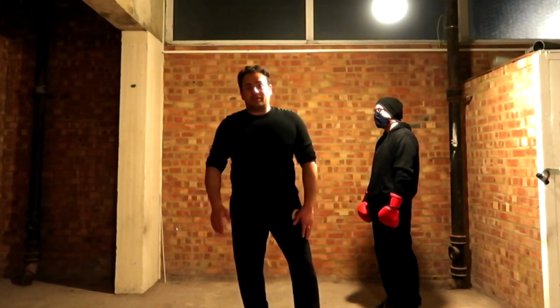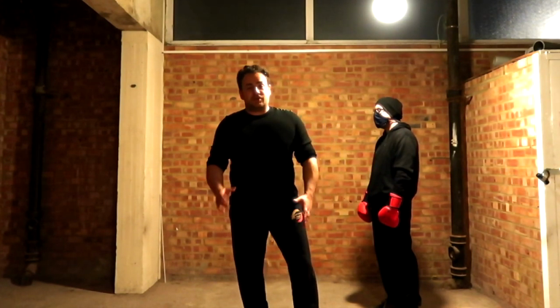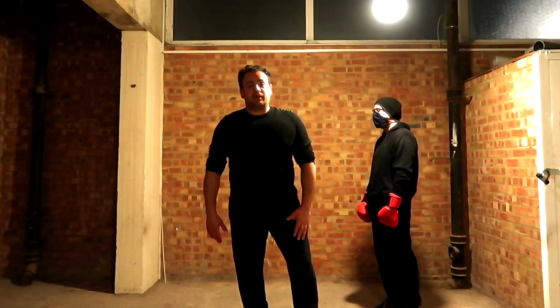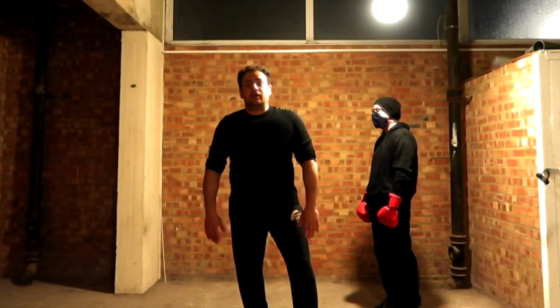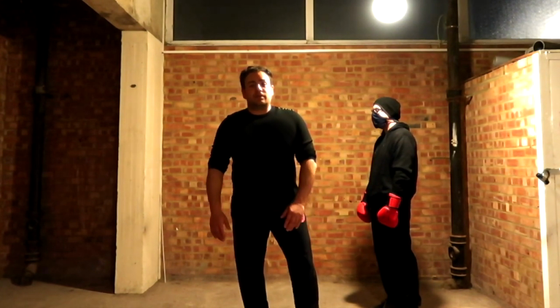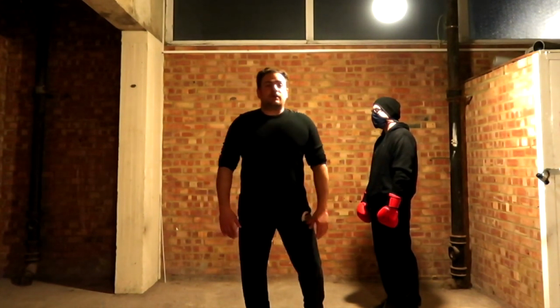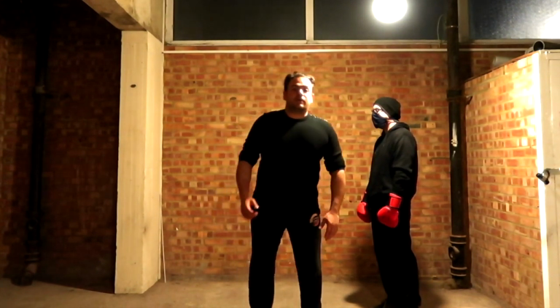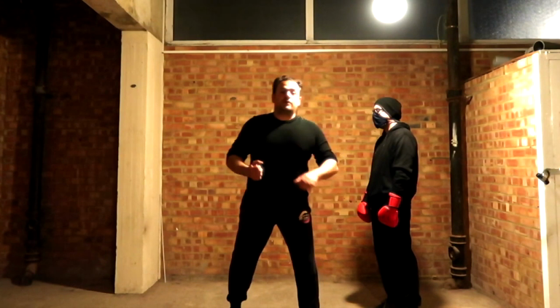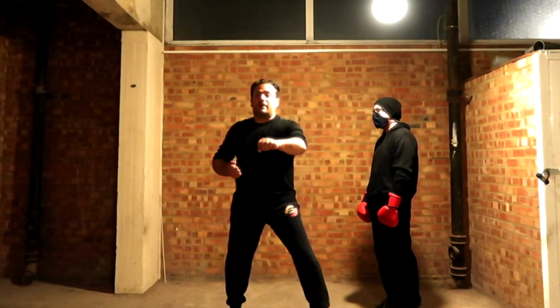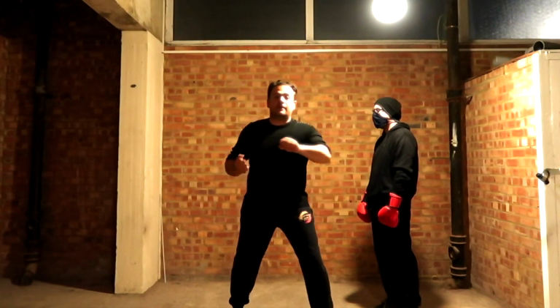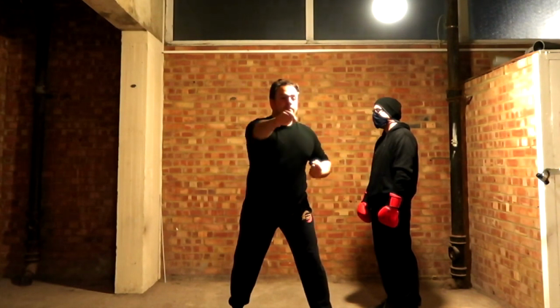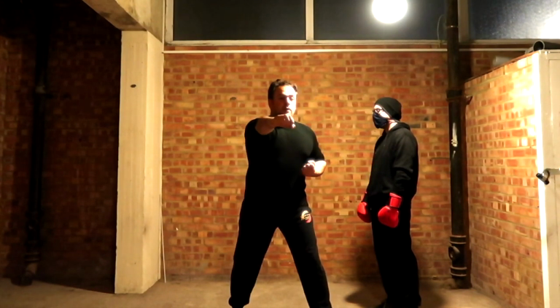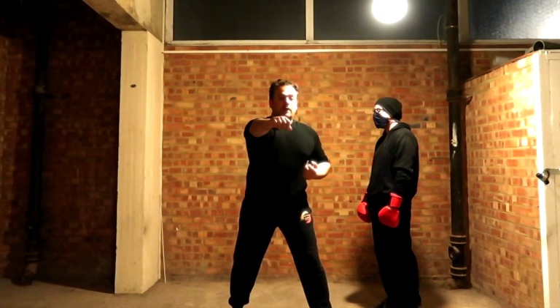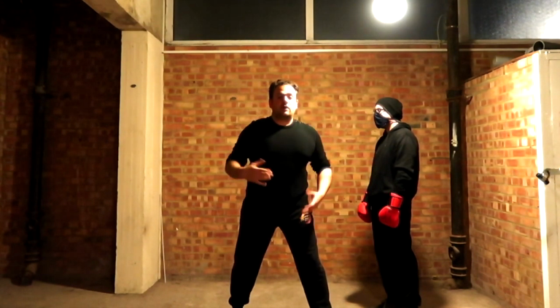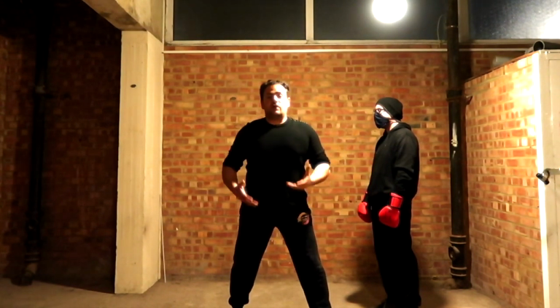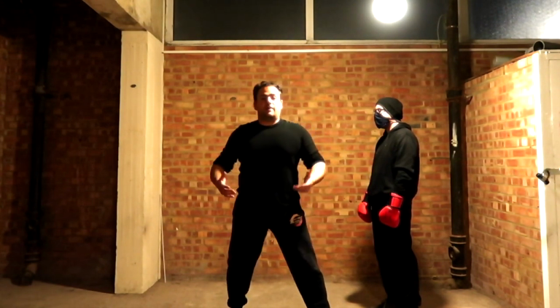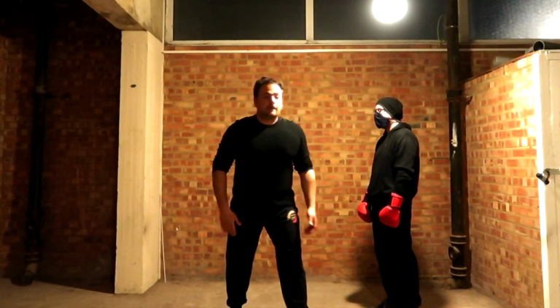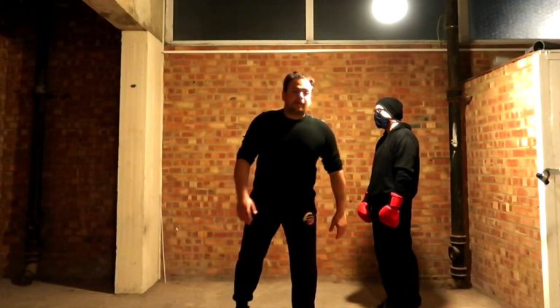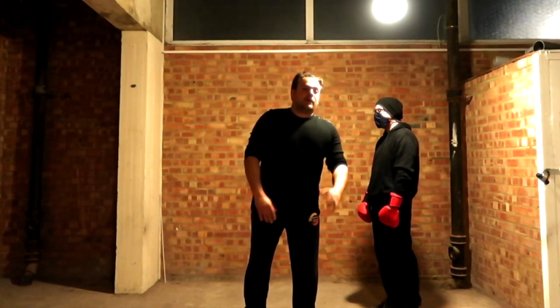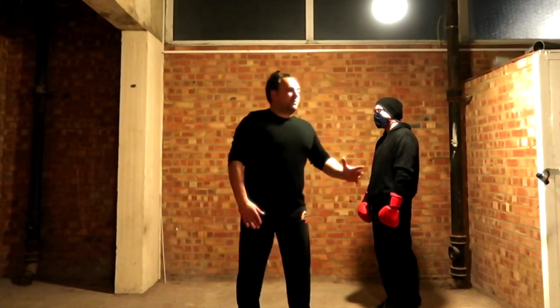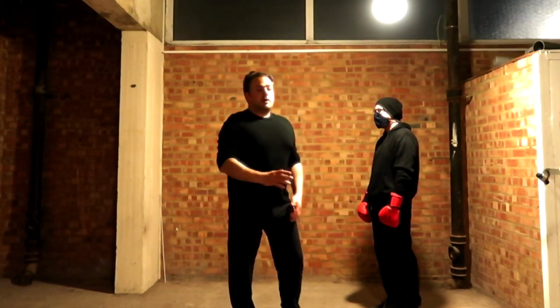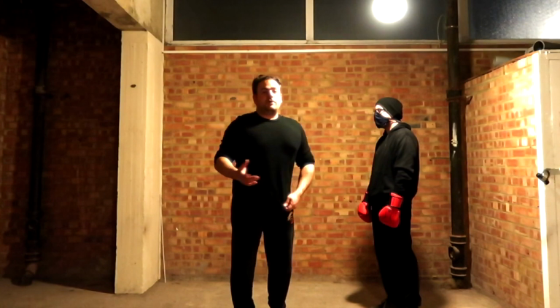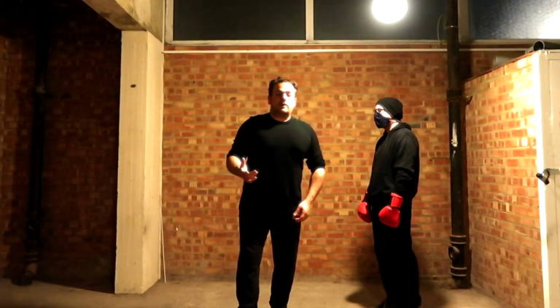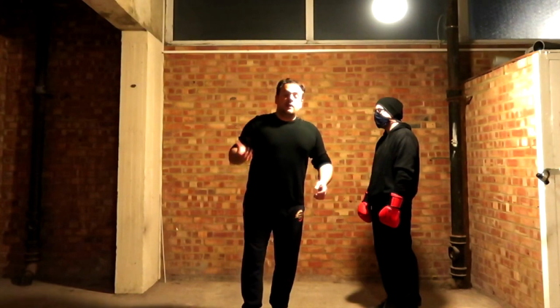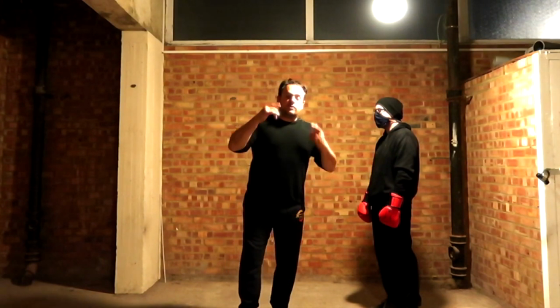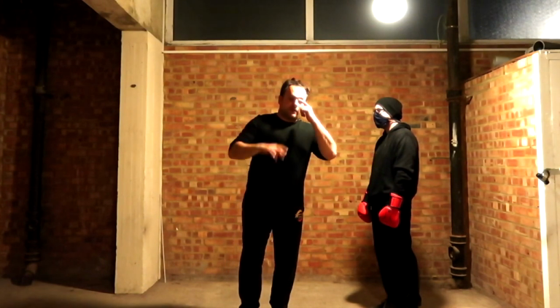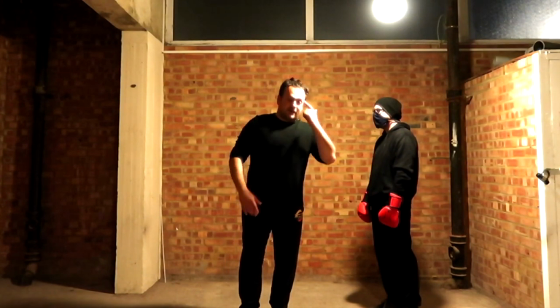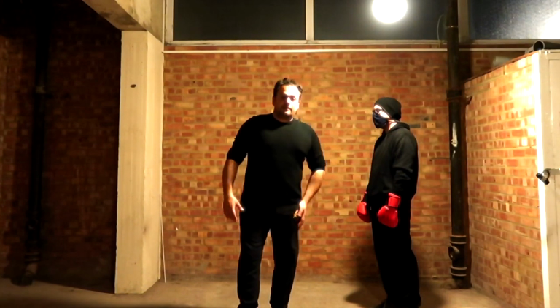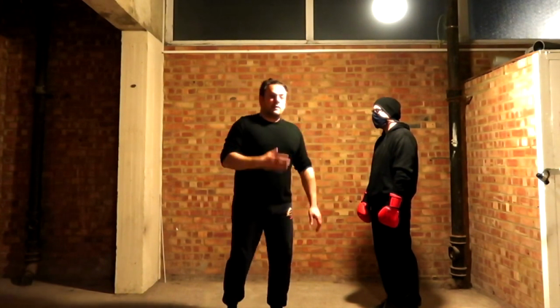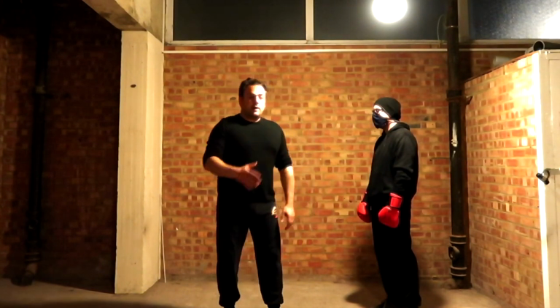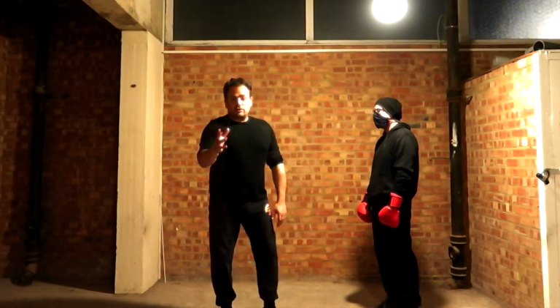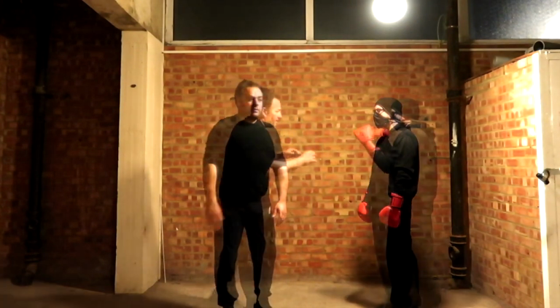That's how it should be, really, because if you get someone to punch at you like this and hold it there, you know what's coming. Whereas this way I prefer to train it, because it also works my reflexes — and you should do that too.